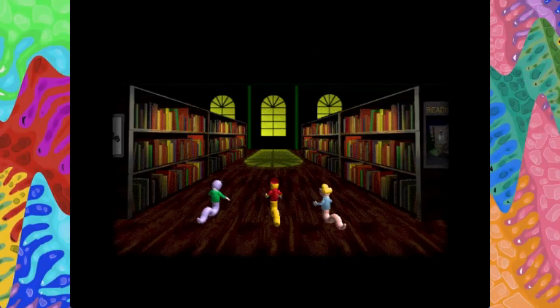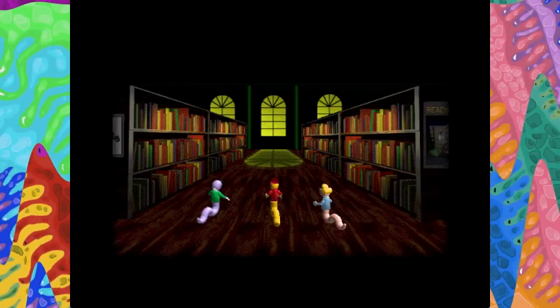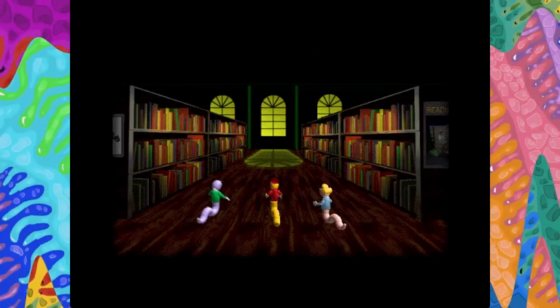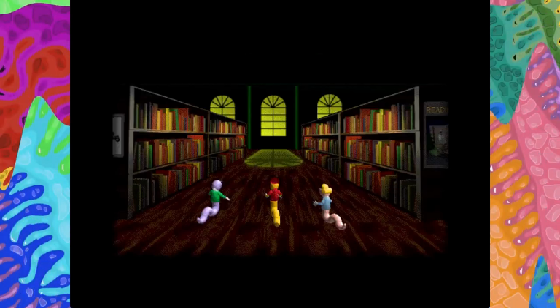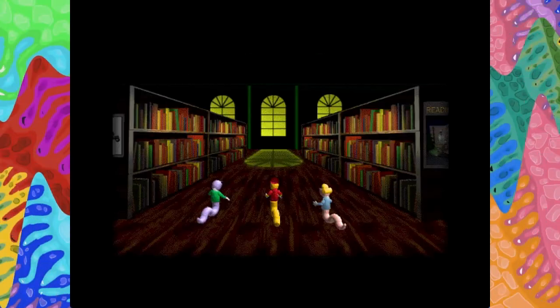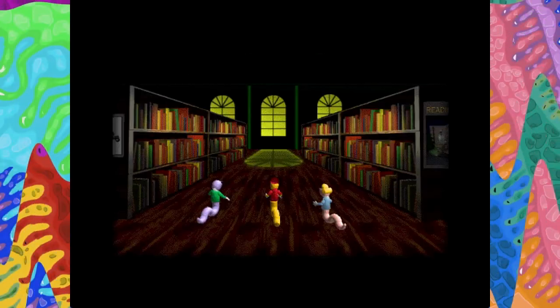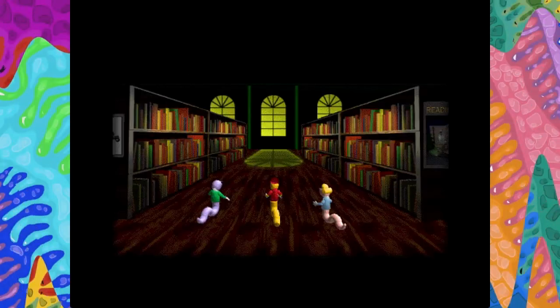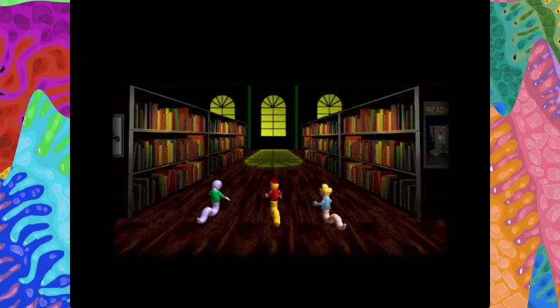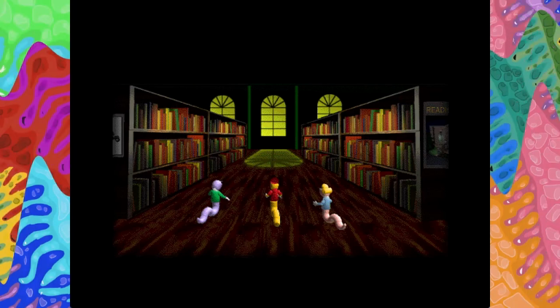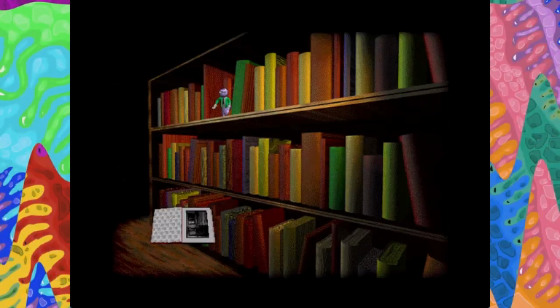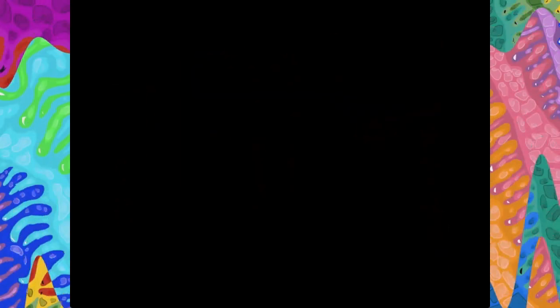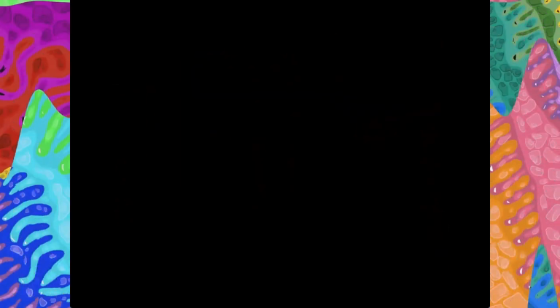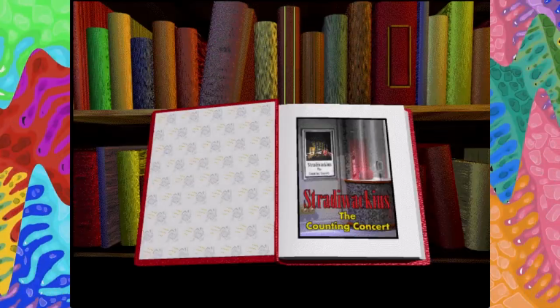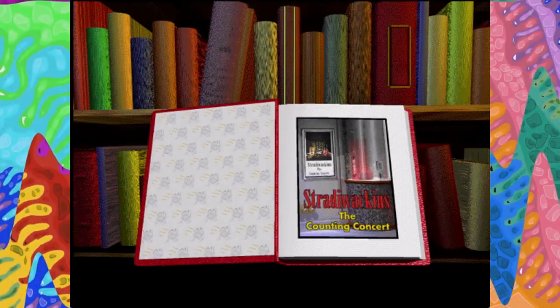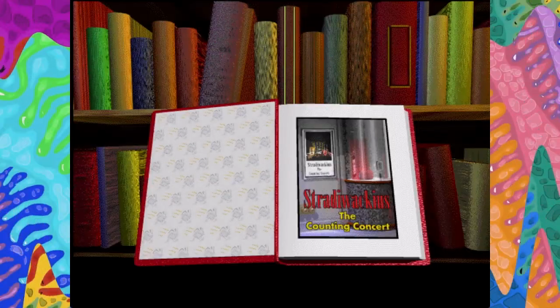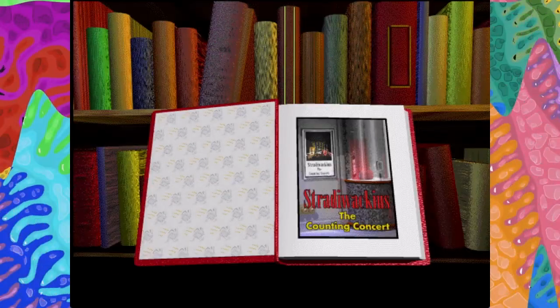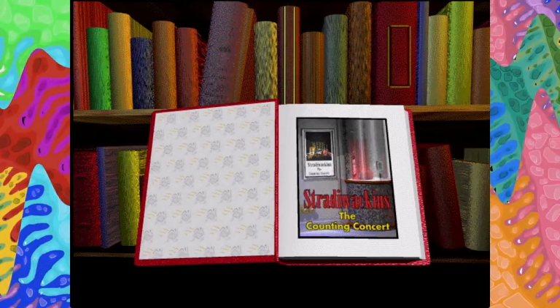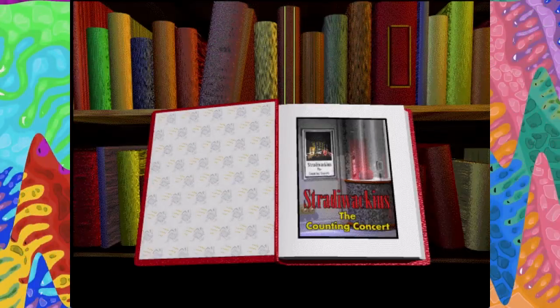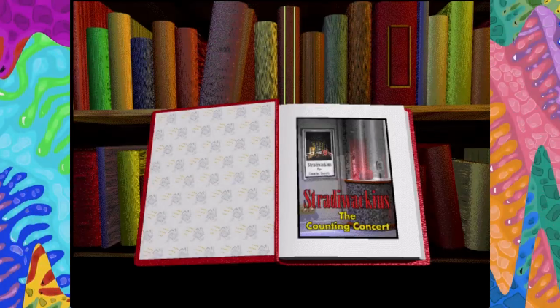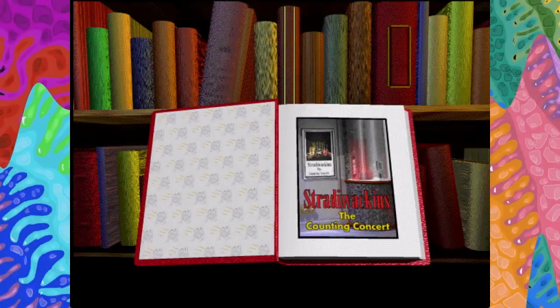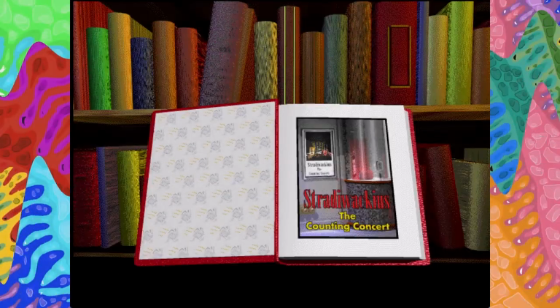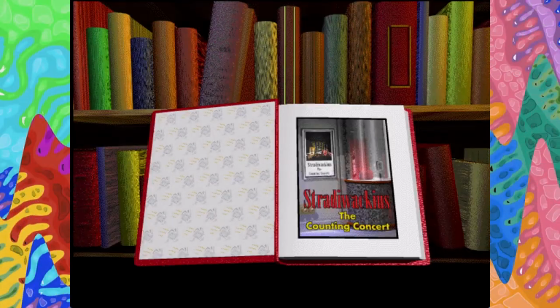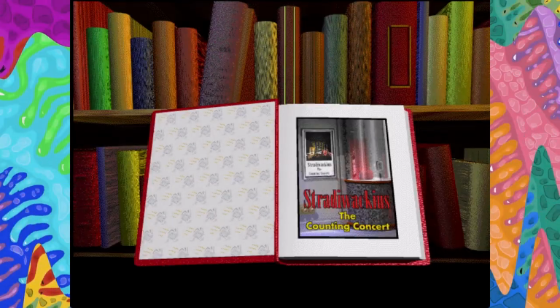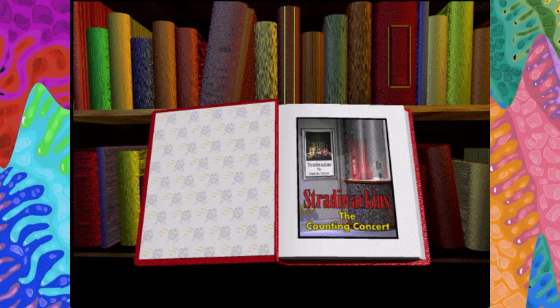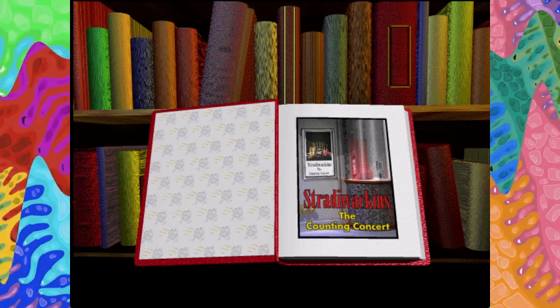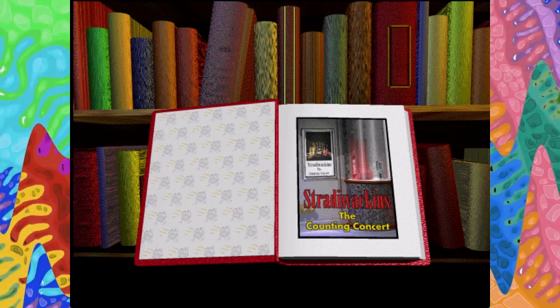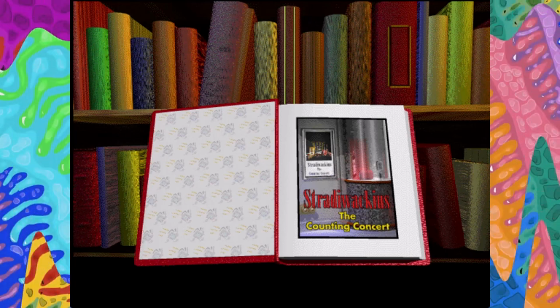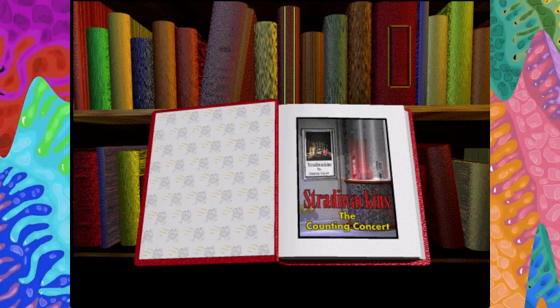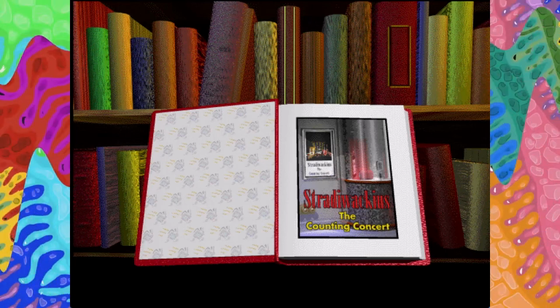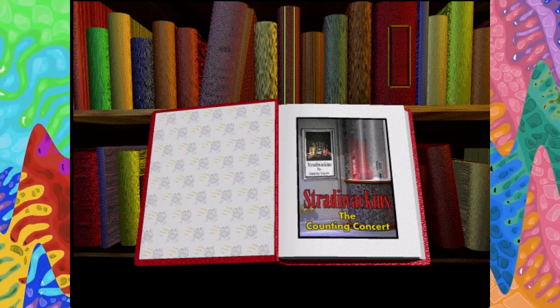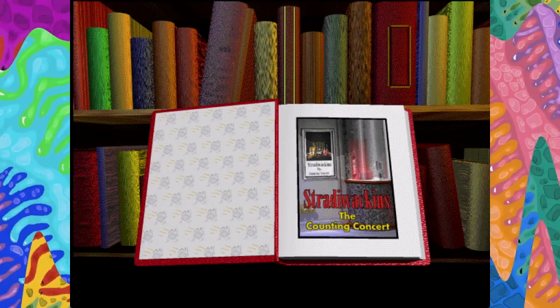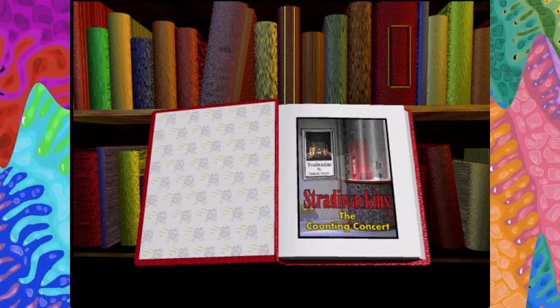Wow, mega books. What a beautiful book. Albert, let's start up the Interactivator.